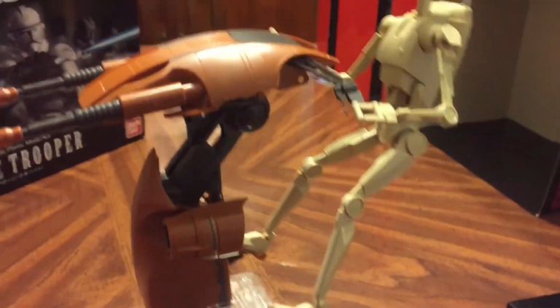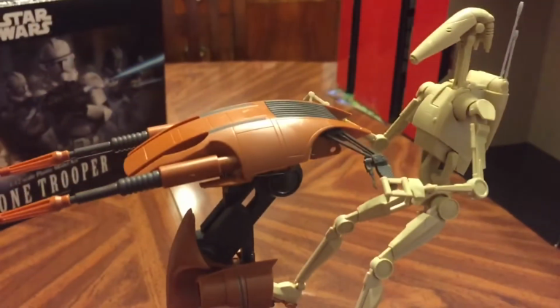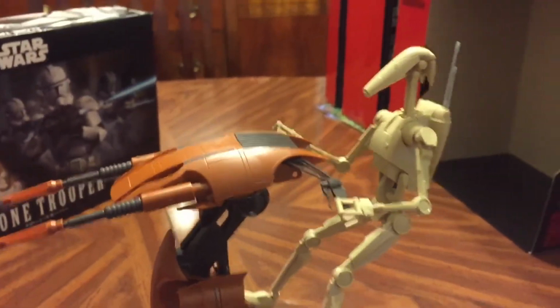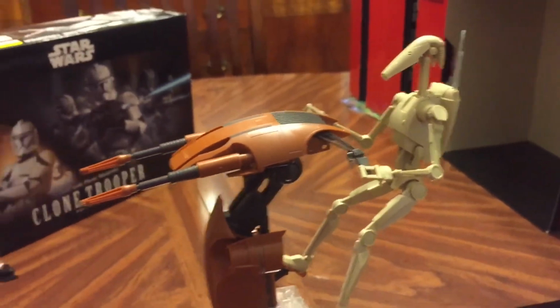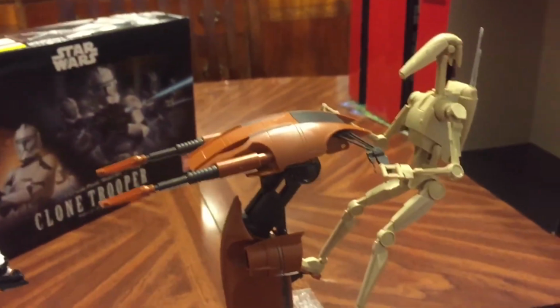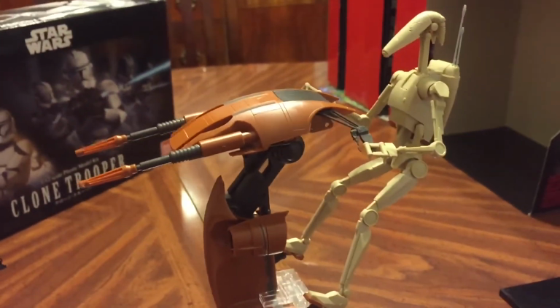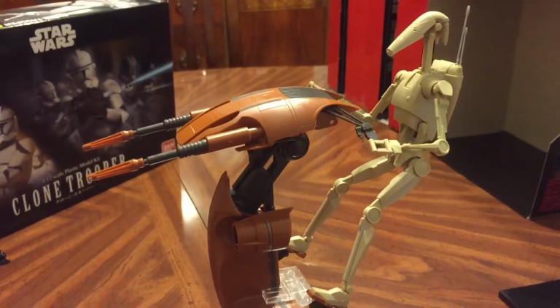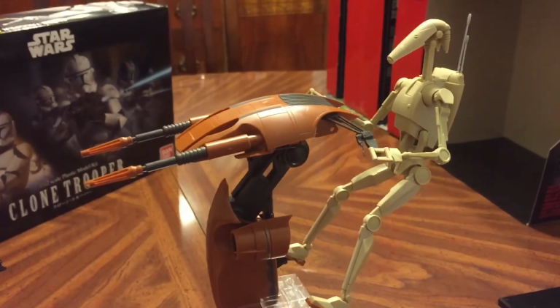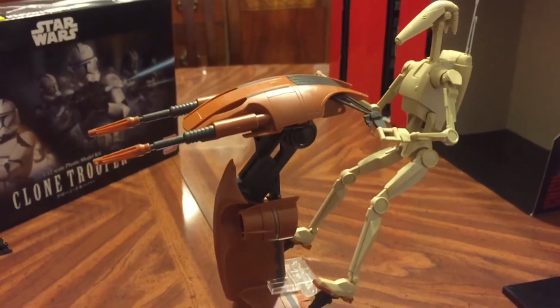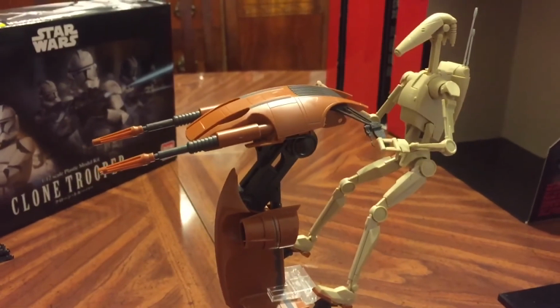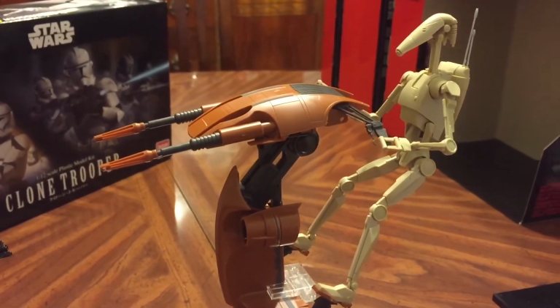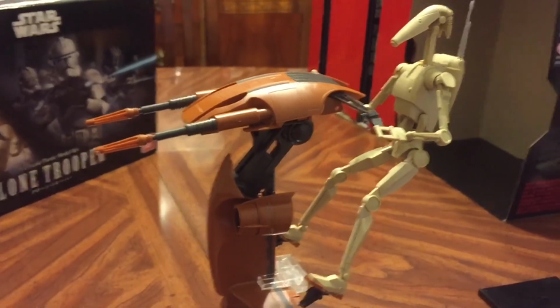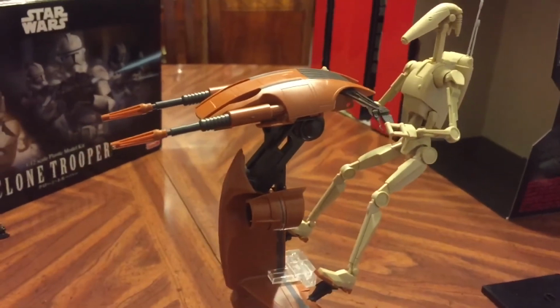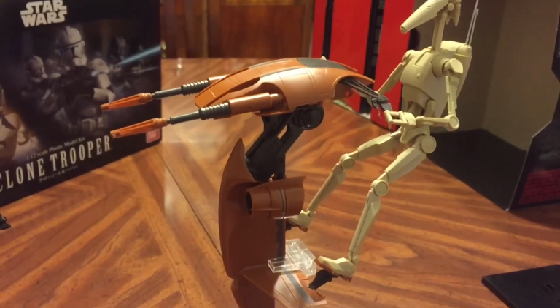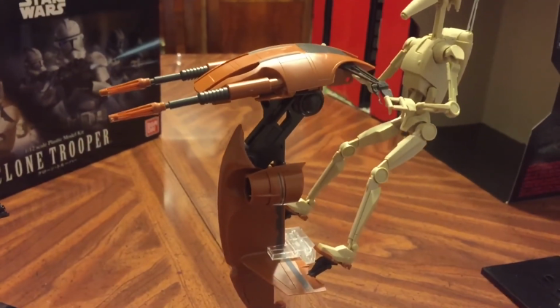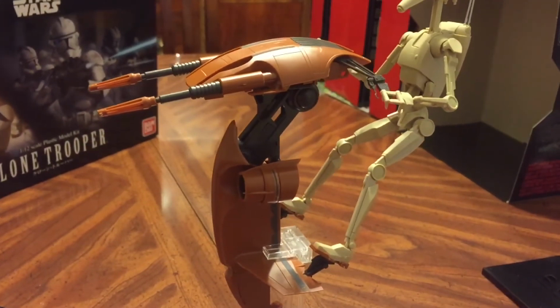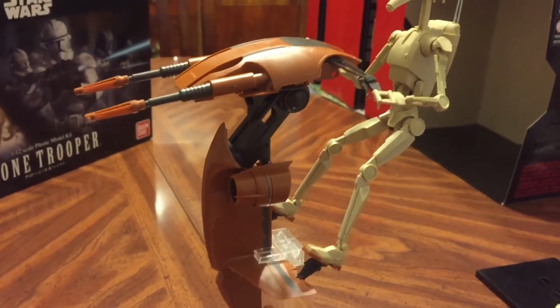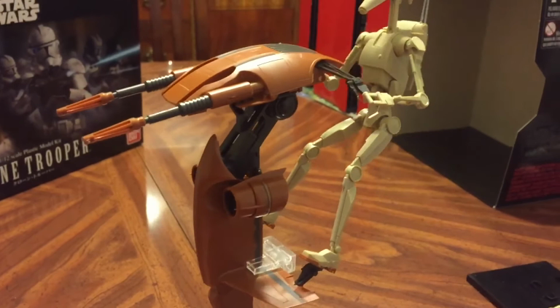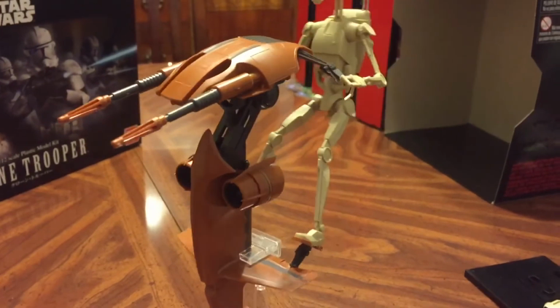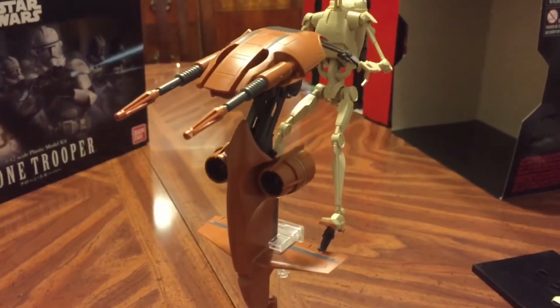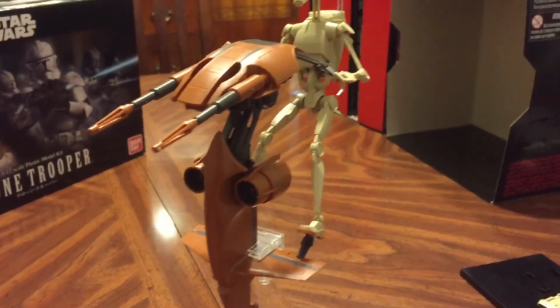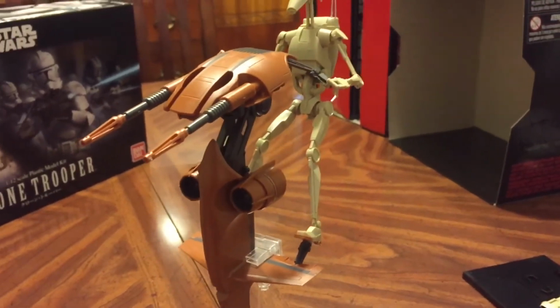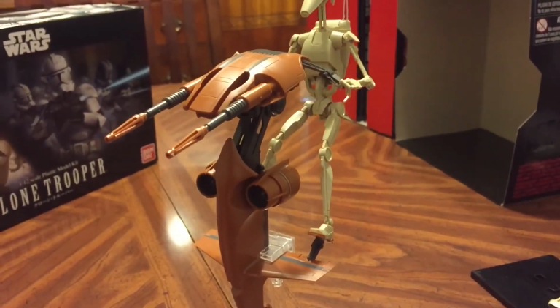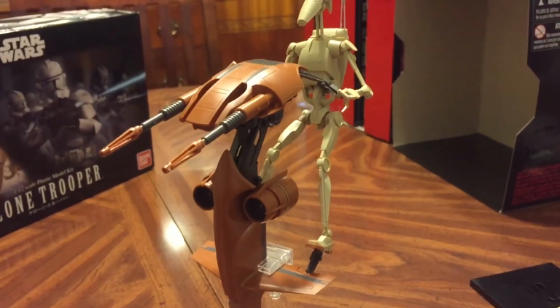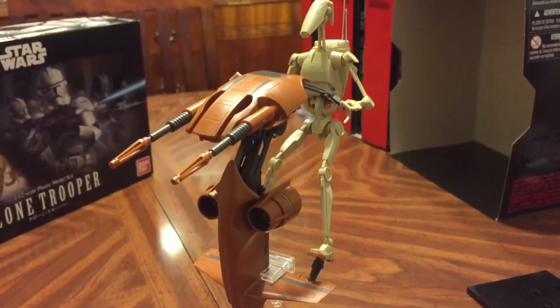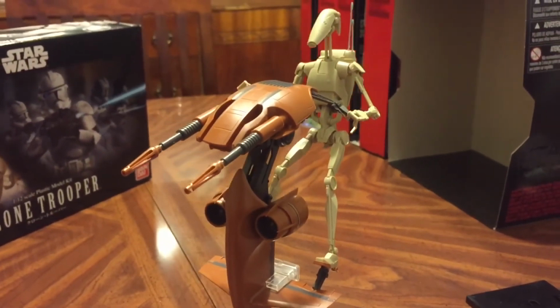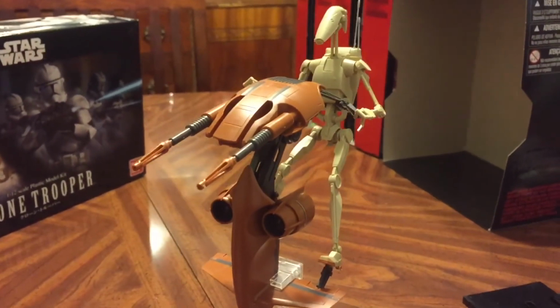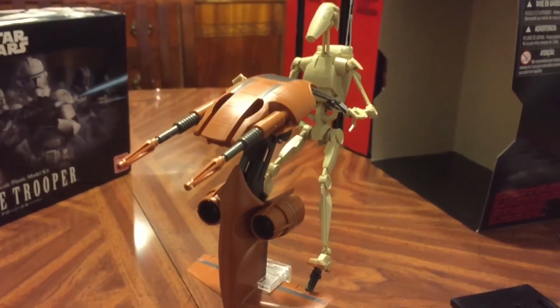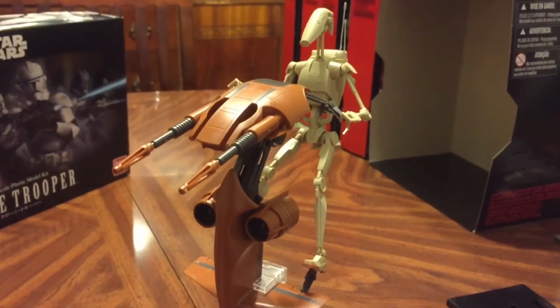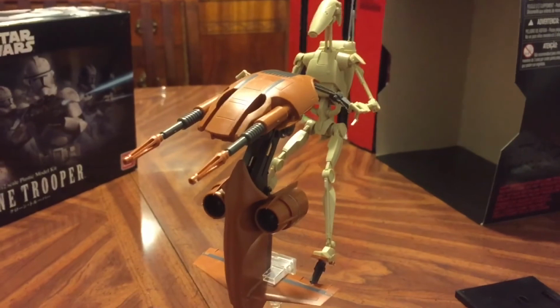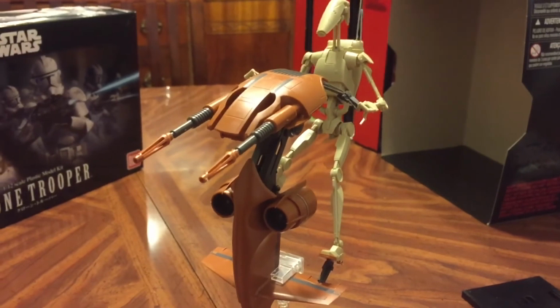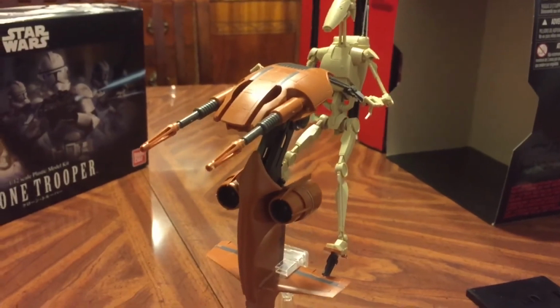It comes with a nice plastic base to put him on as well. The coolest thing of all is that Hasbro has not given us a battle droid, so this is a 6-inch battle droid you can't get through Hasbro. This set cost about $35 to $40 through Amazon, so very worthwhile.